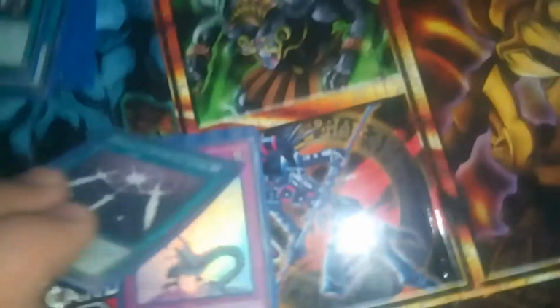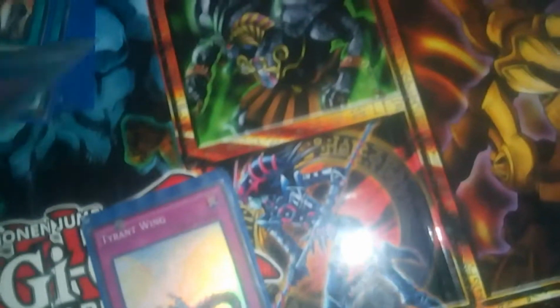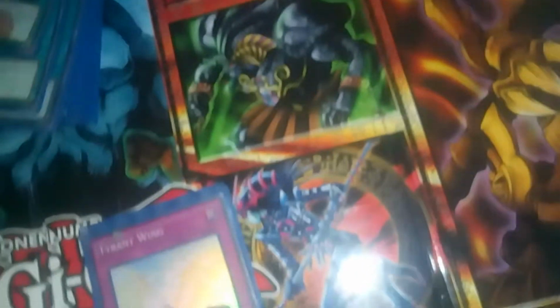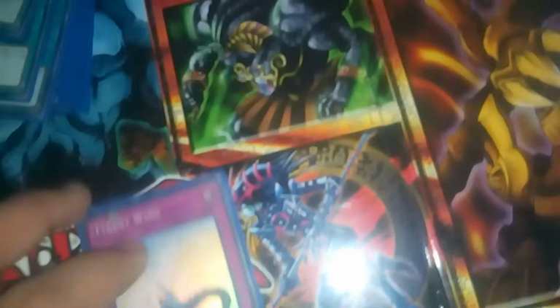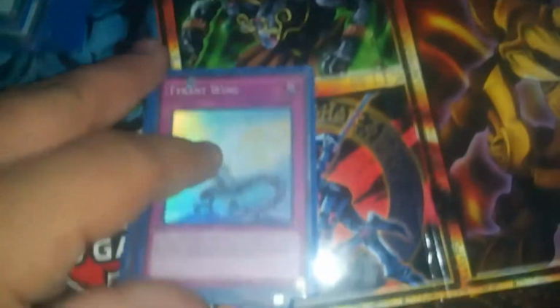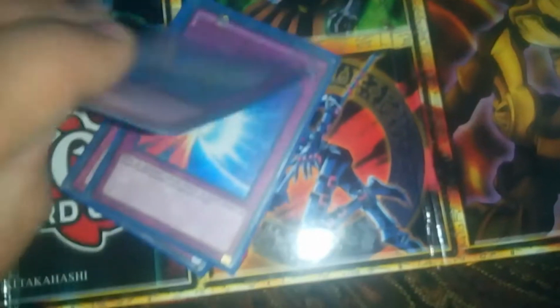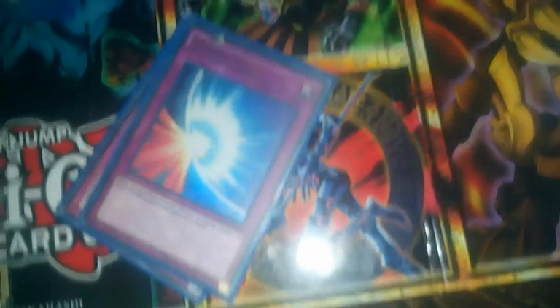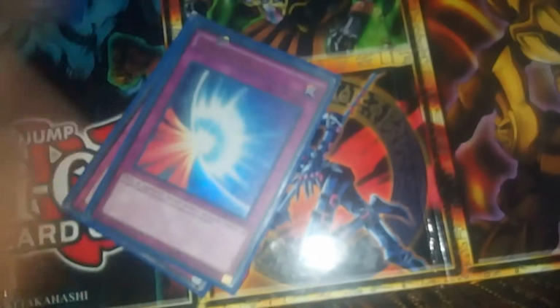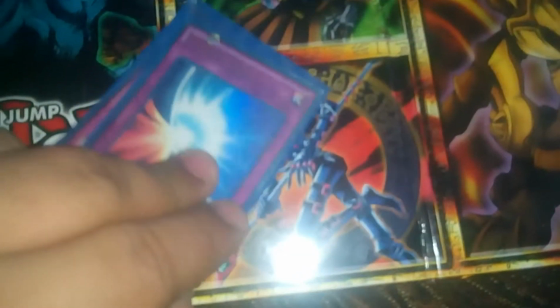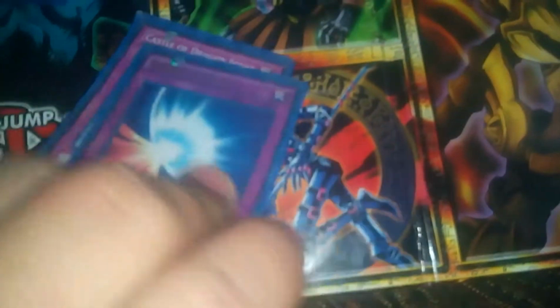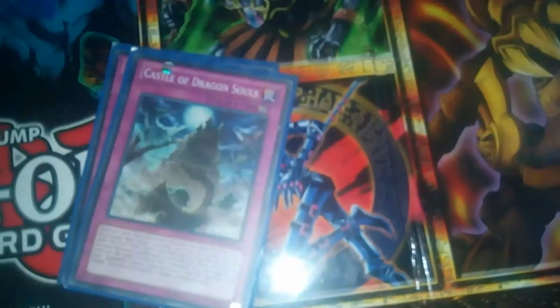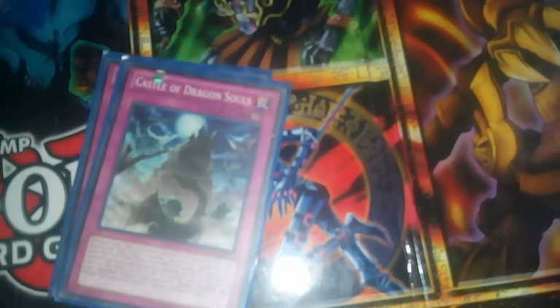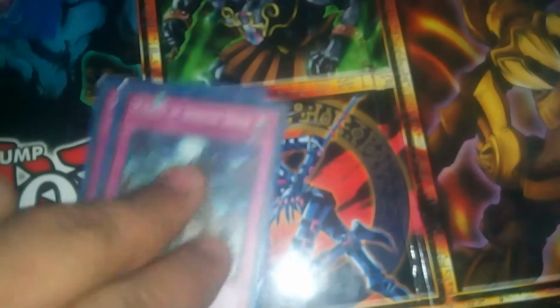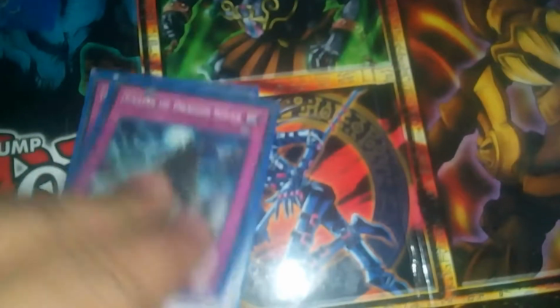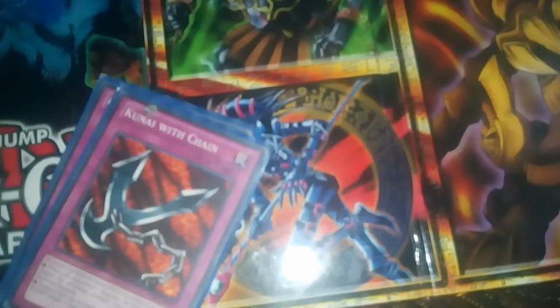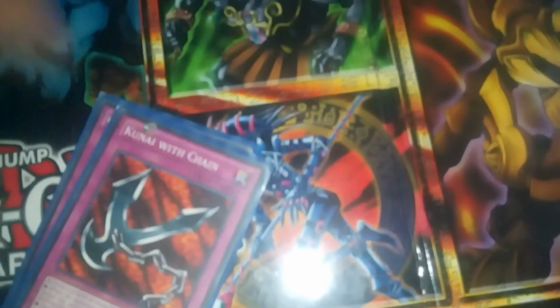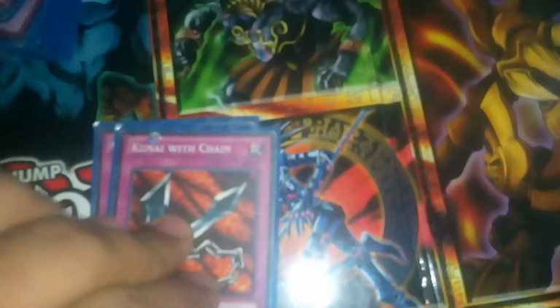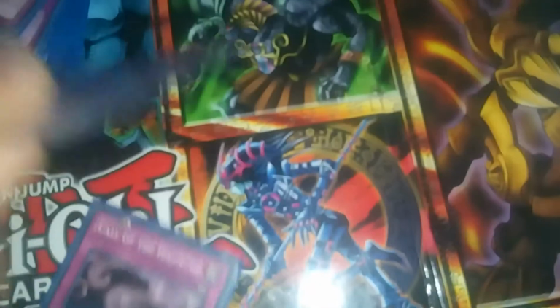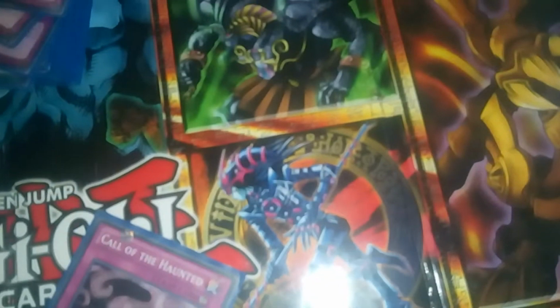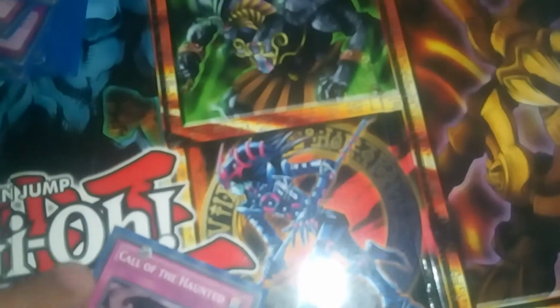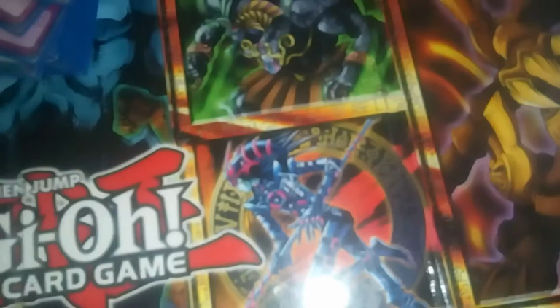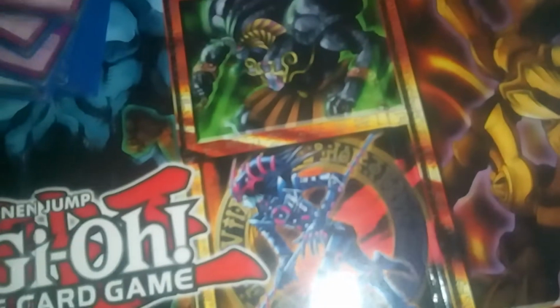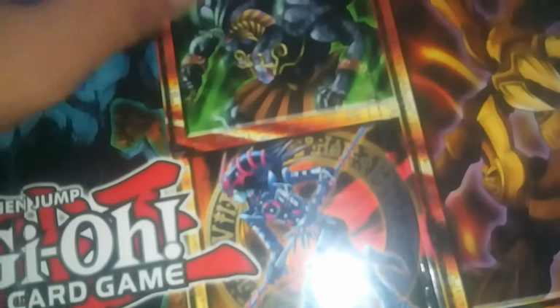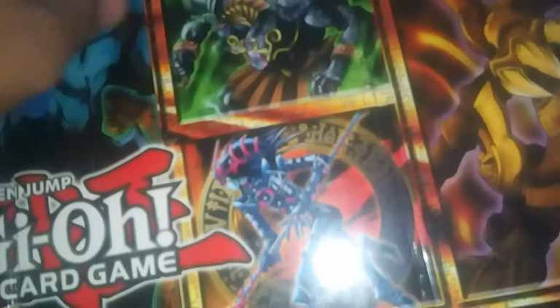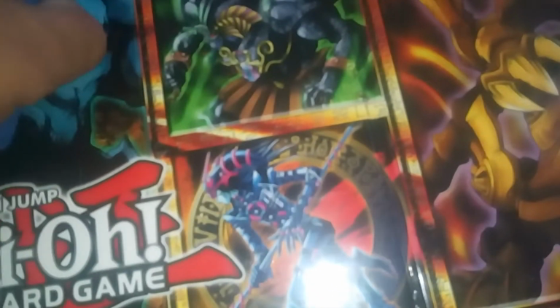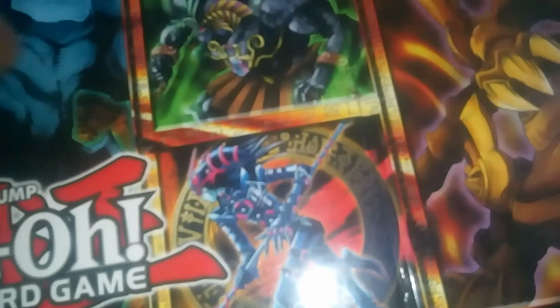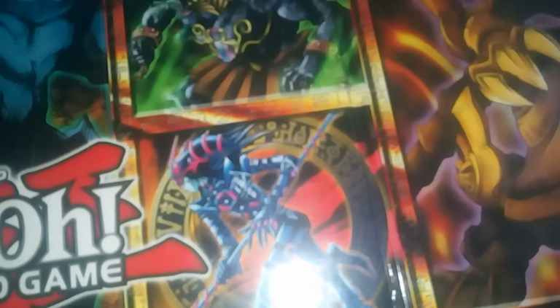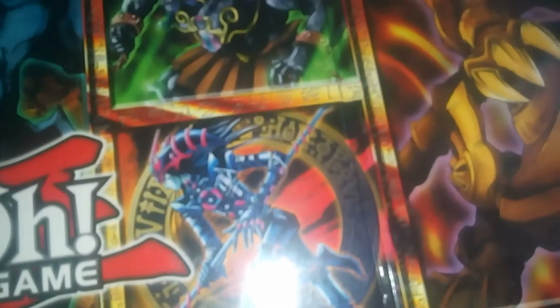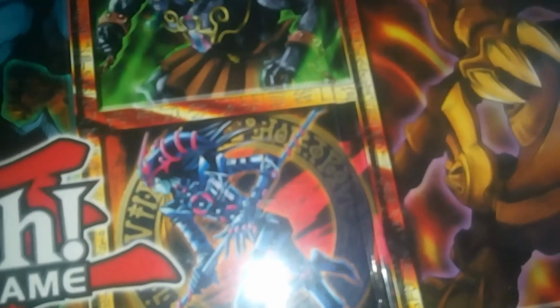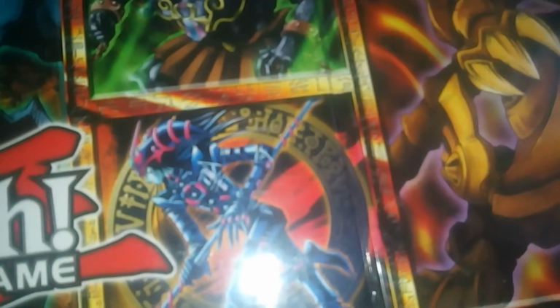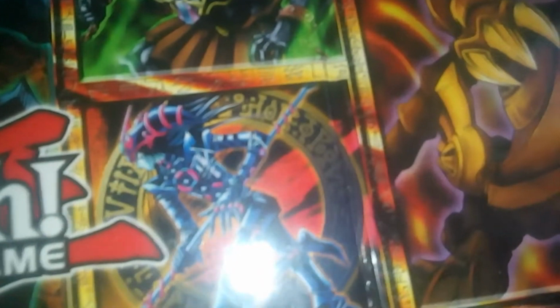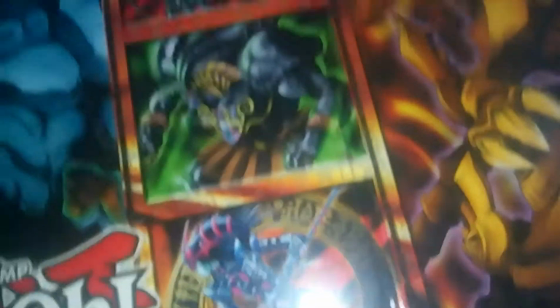Sword of Revealing Light for a stall, Tyrant Wing, Mirror Force, Castle of Dragon Souls, Kunai with Chain, and Call of the Haunted. That is the Blue Eyes deck.